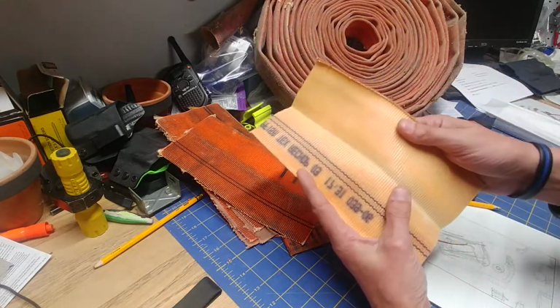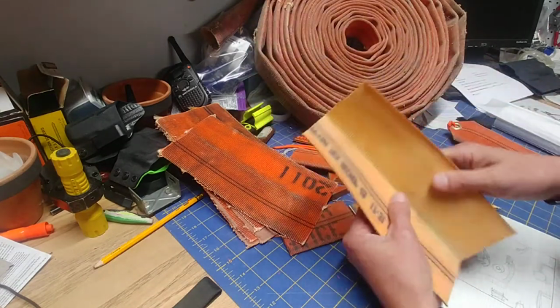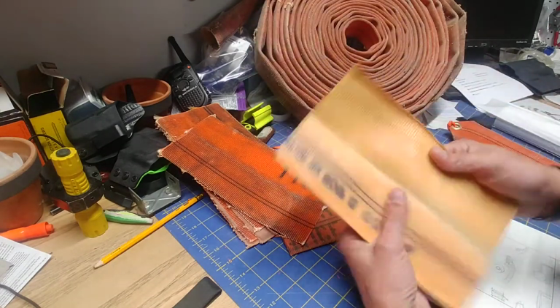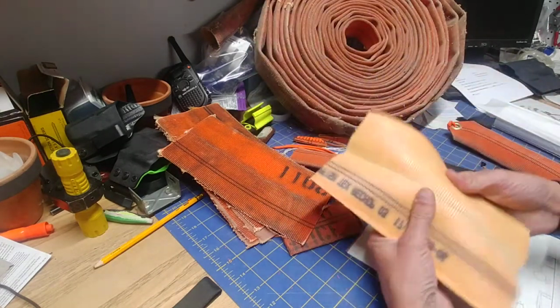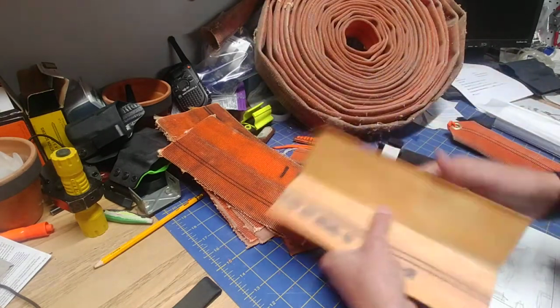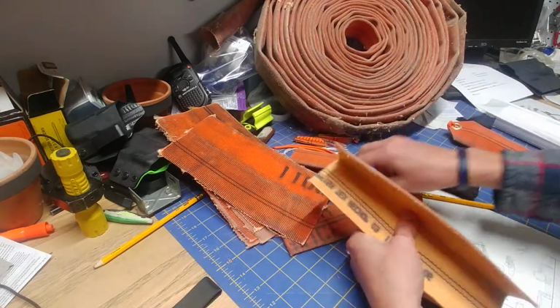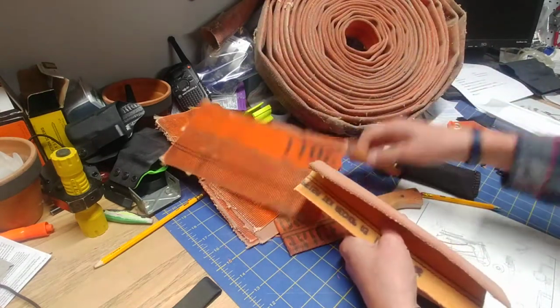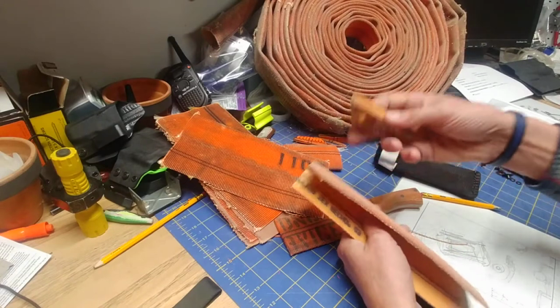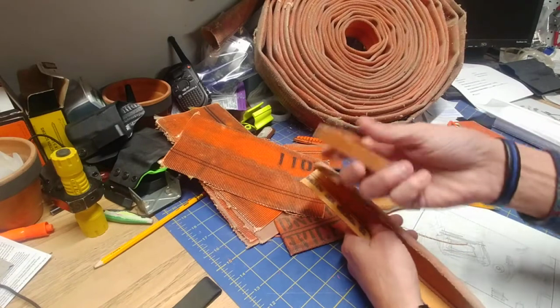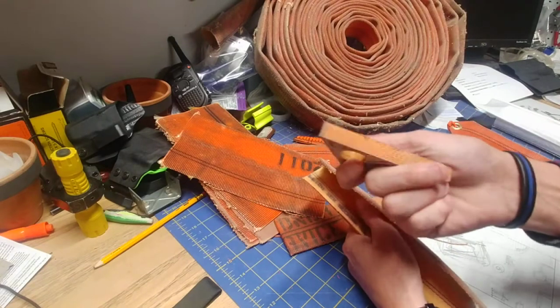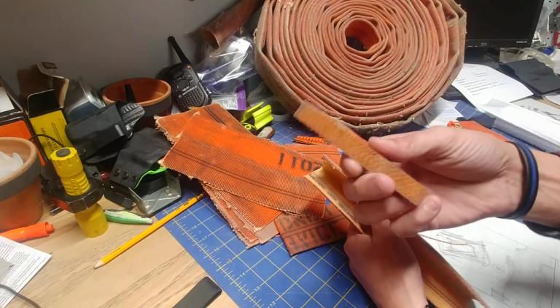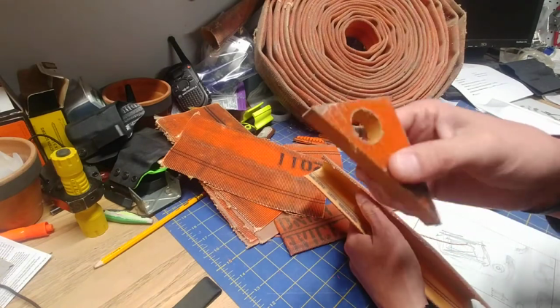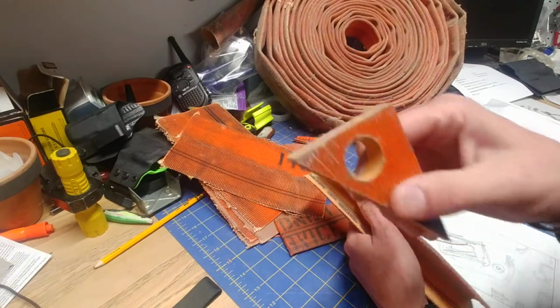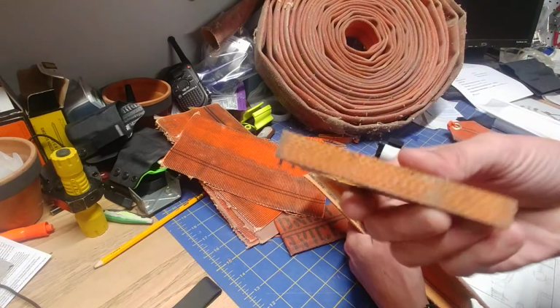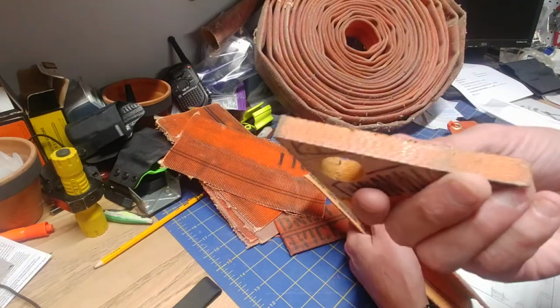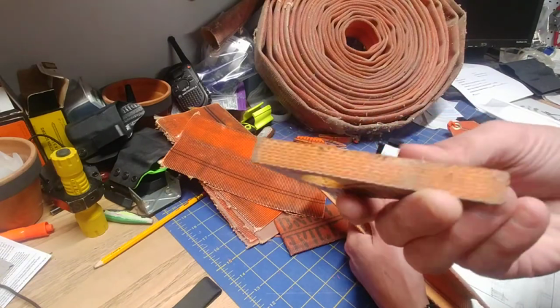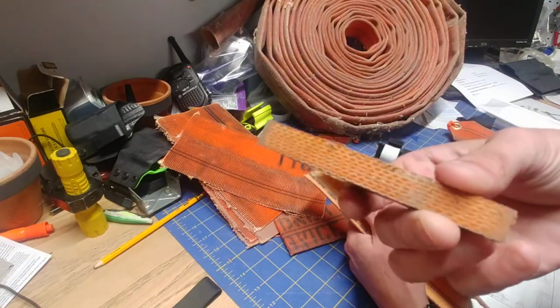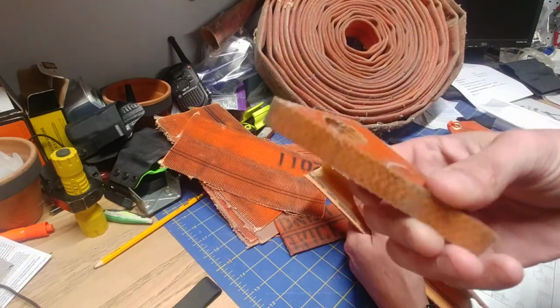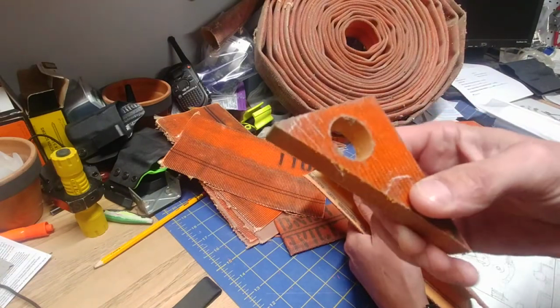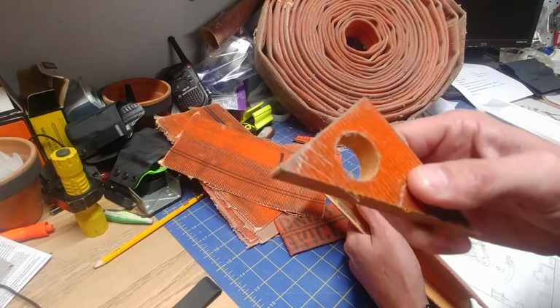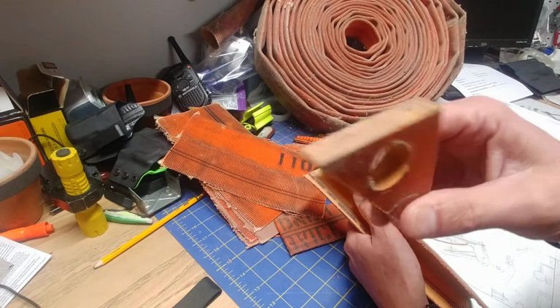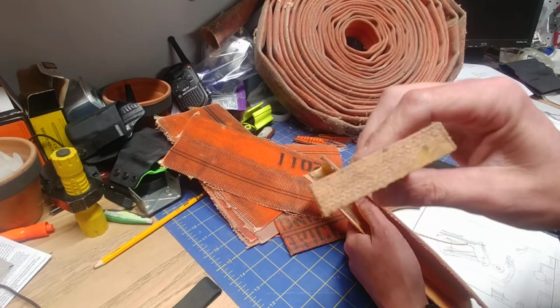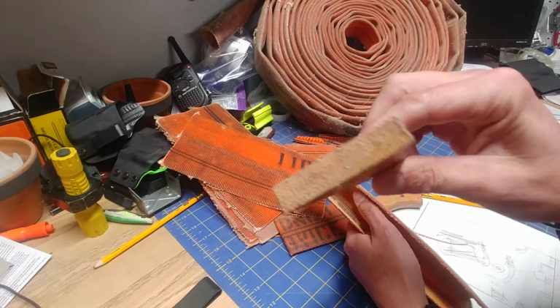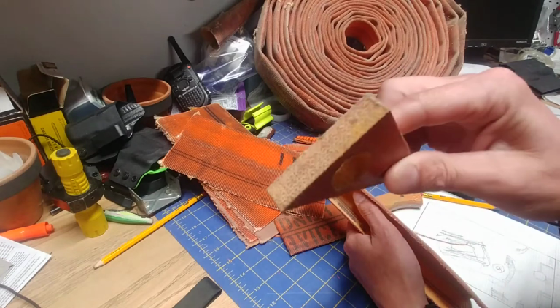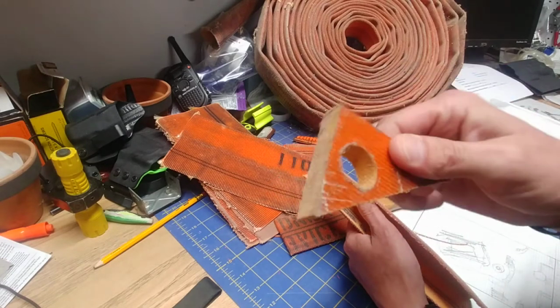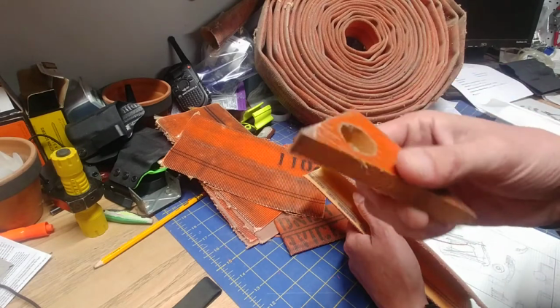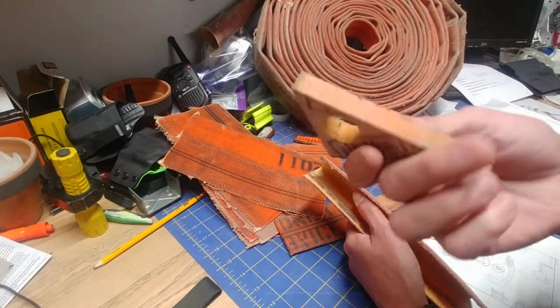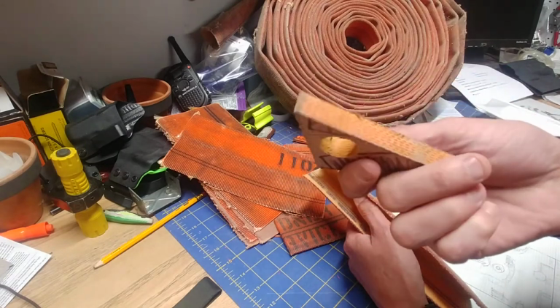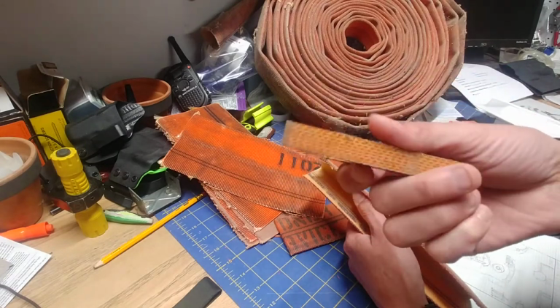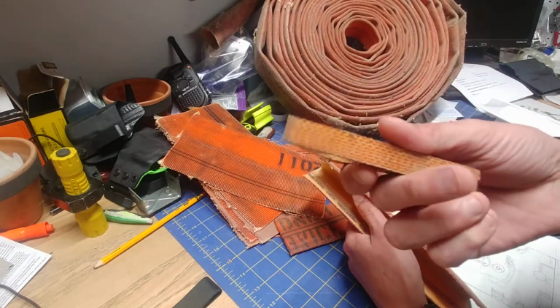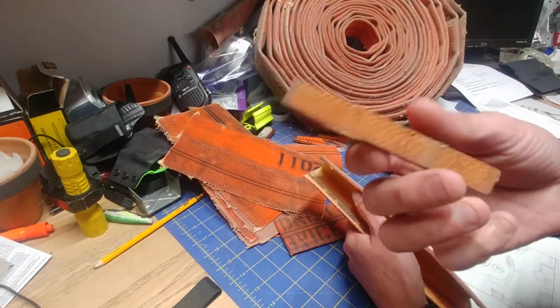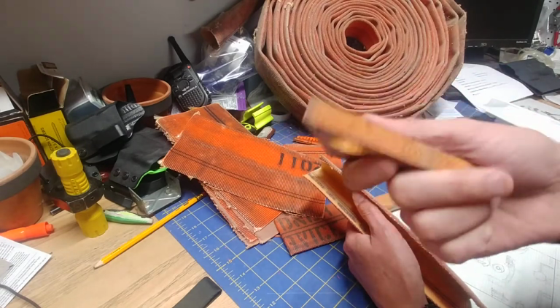The first thing I wanted to do is try to make a micarta. Micarta is an epoxy-infused layered fabric material, basically. You can get this stuff from knife scale makers, et cetera.